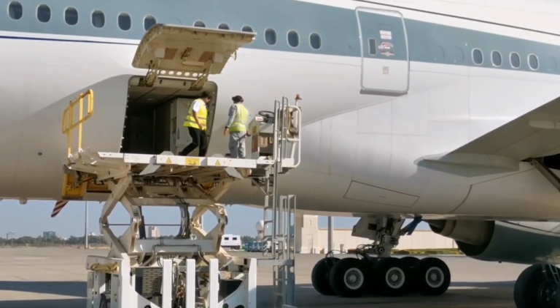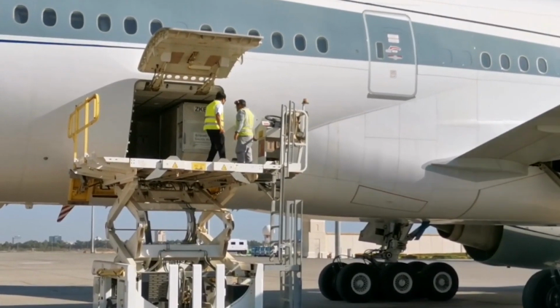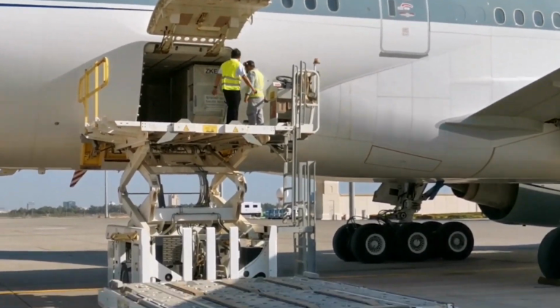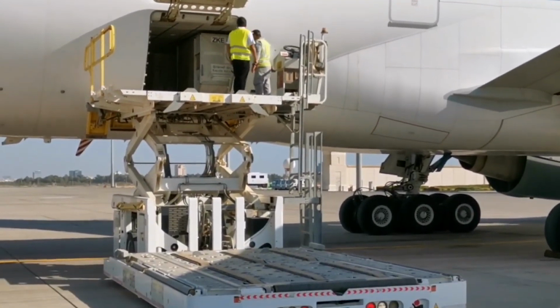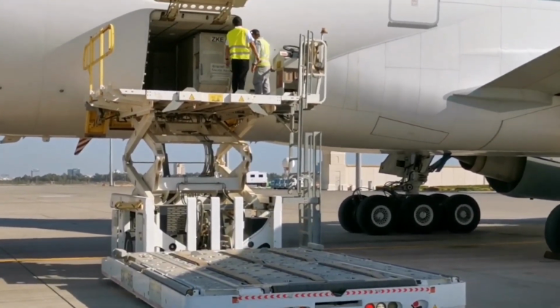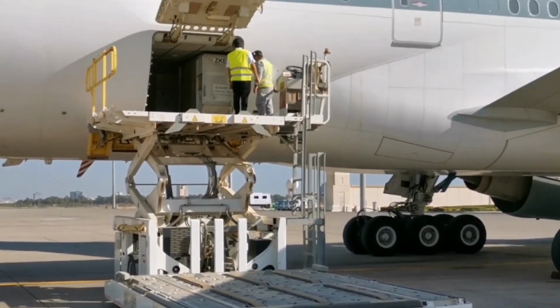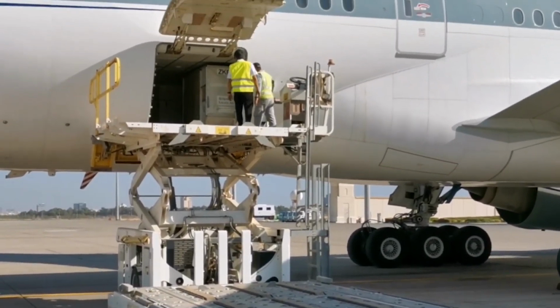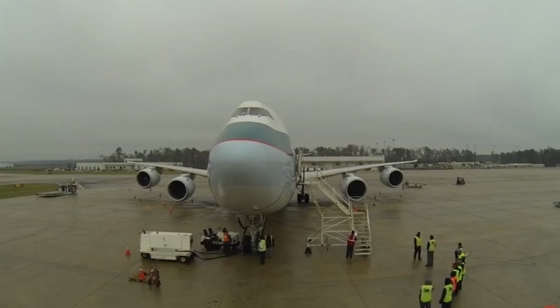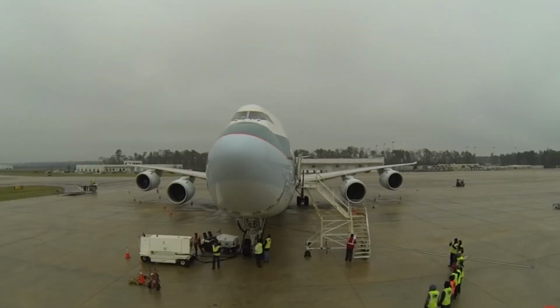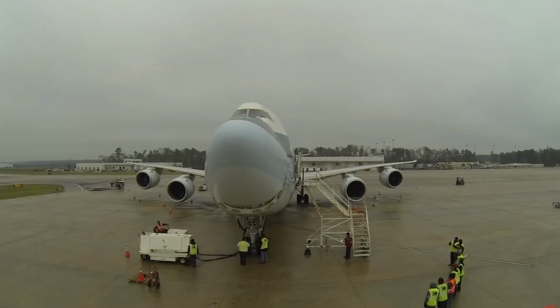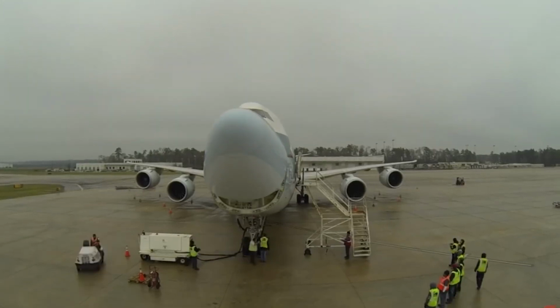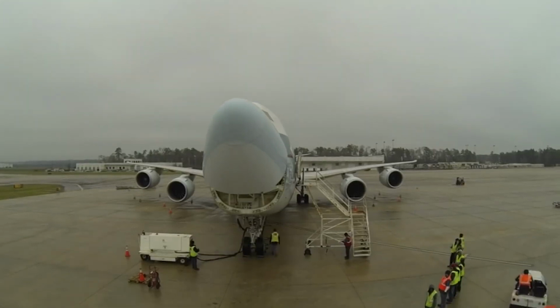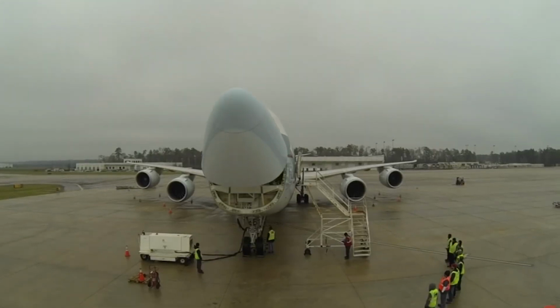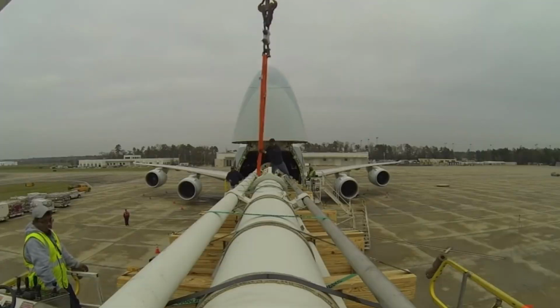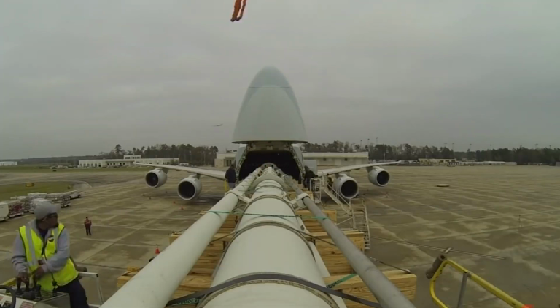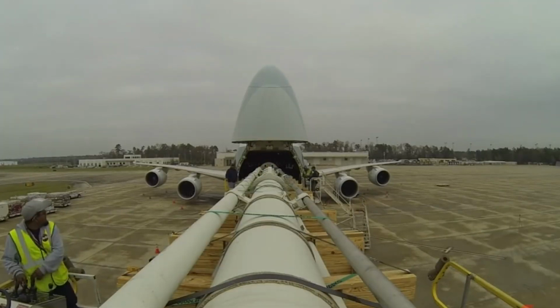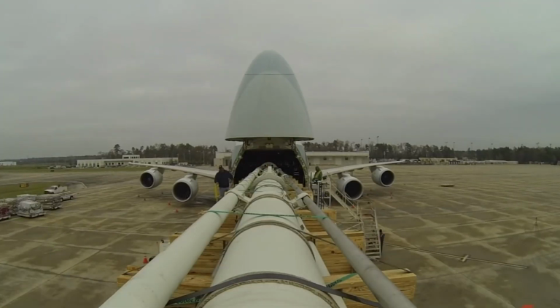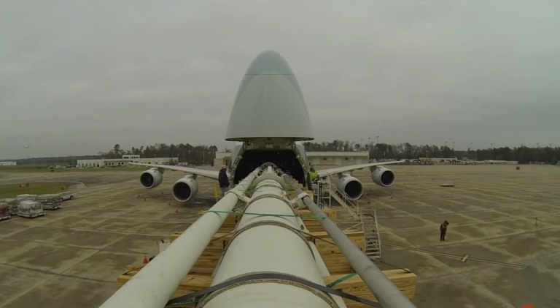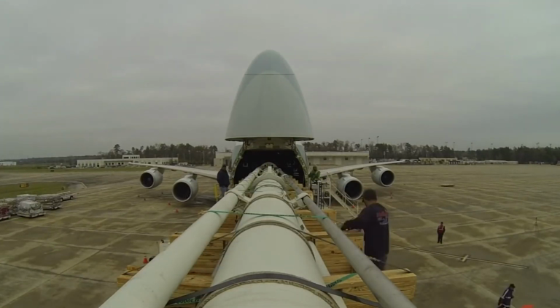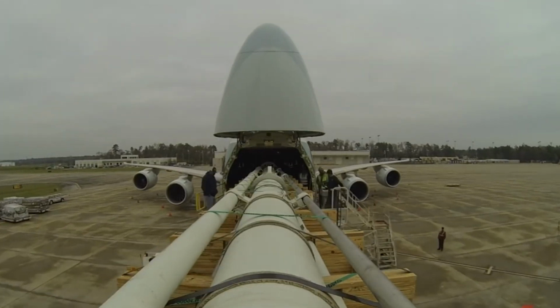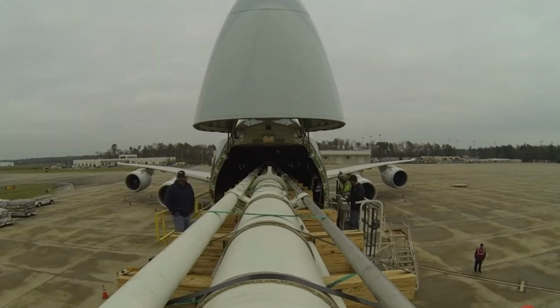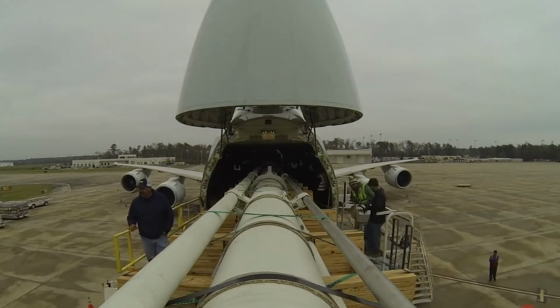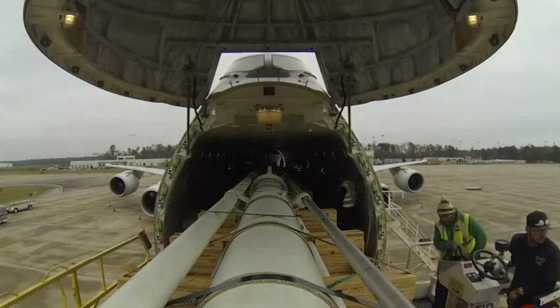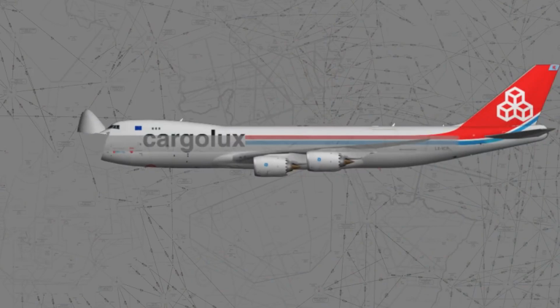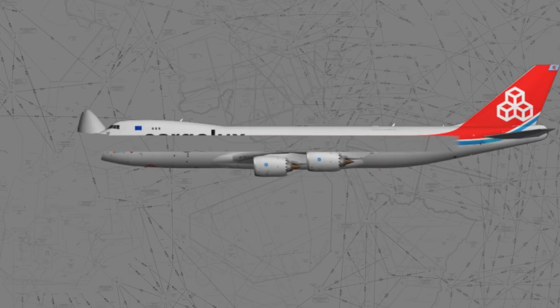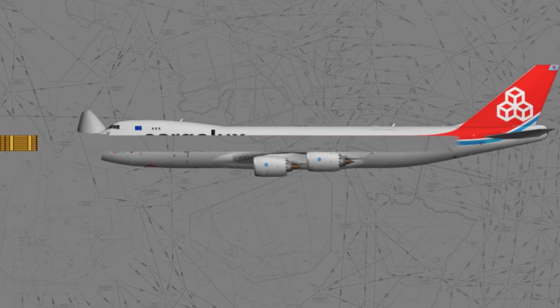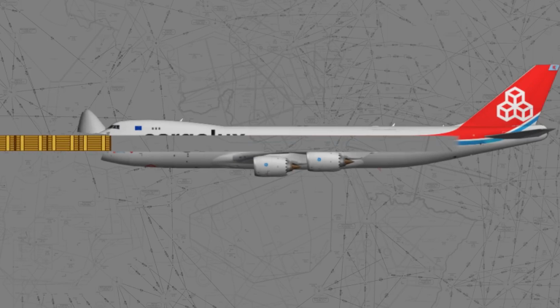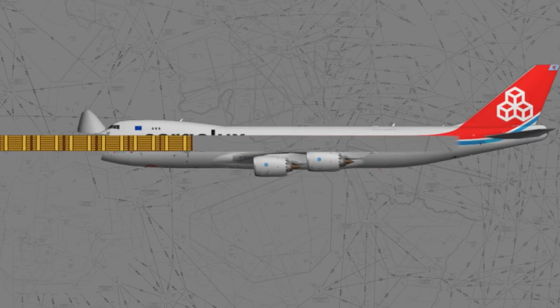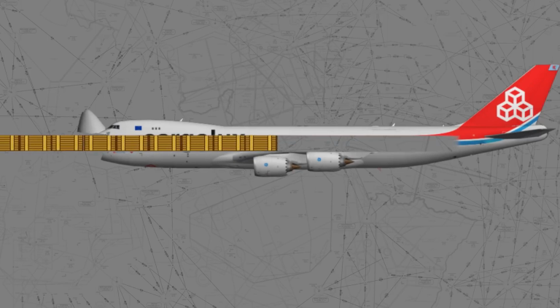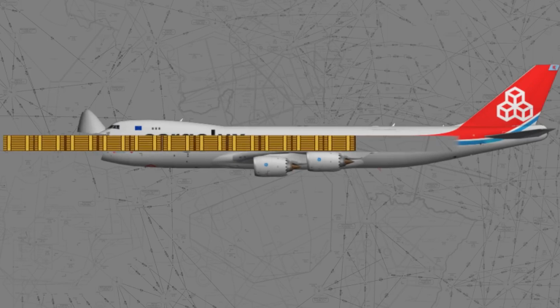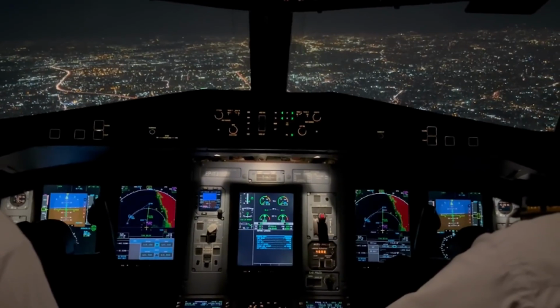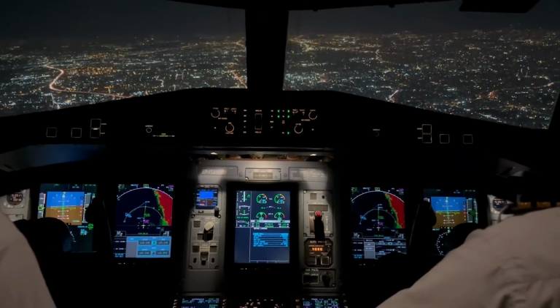Cargo aircraft need to be loaded quickly and efficiently. And the best way to do that? Through the nose. Boeing wanted the entire nose of the 747 to swing open, allowing bulky cargo to be loaded straight in. But there was a problem.